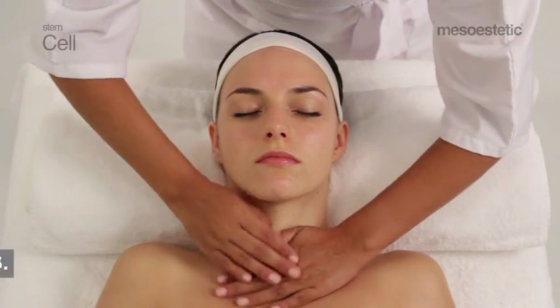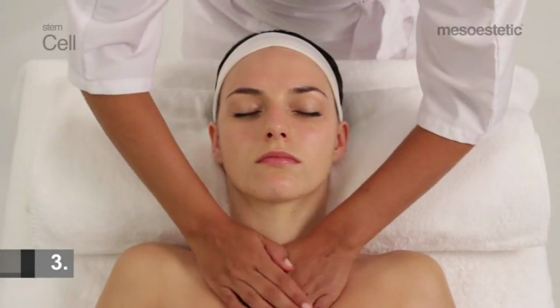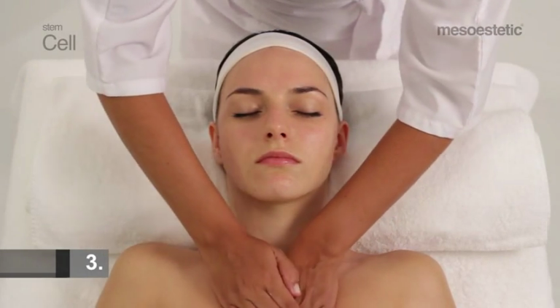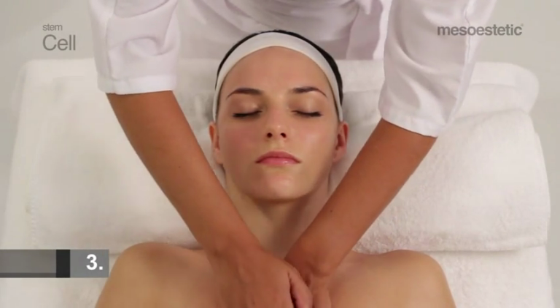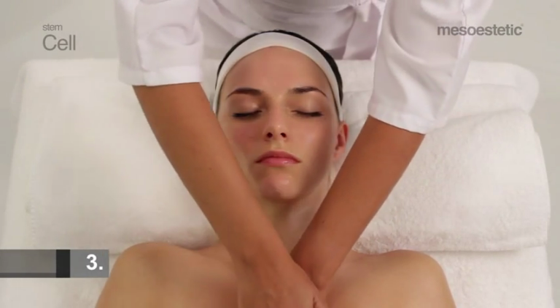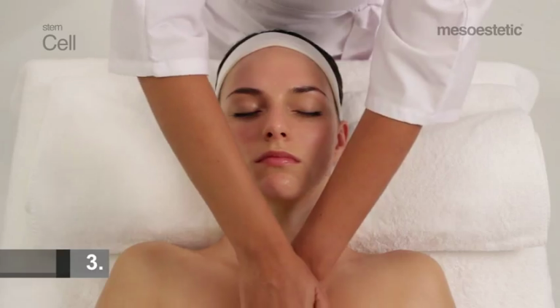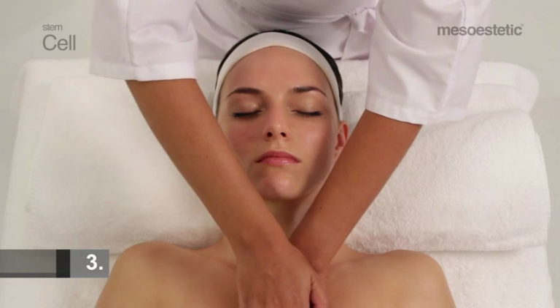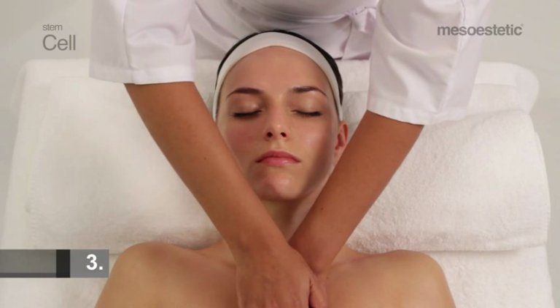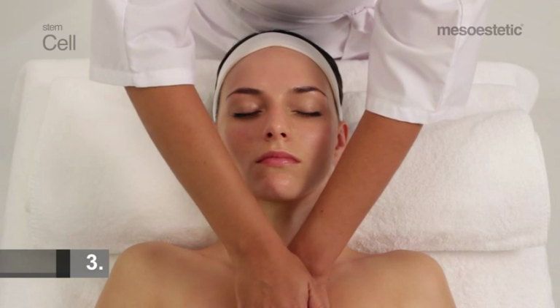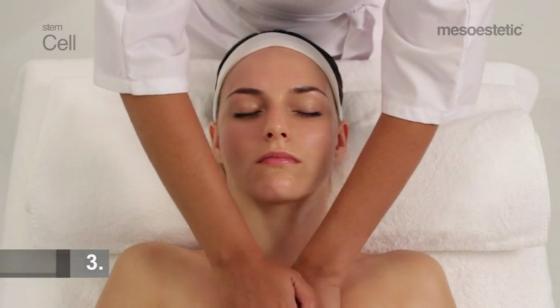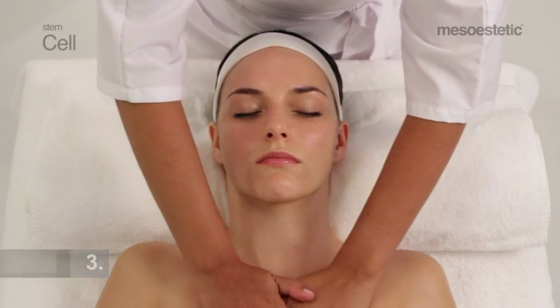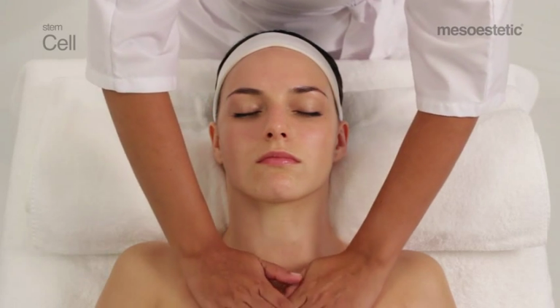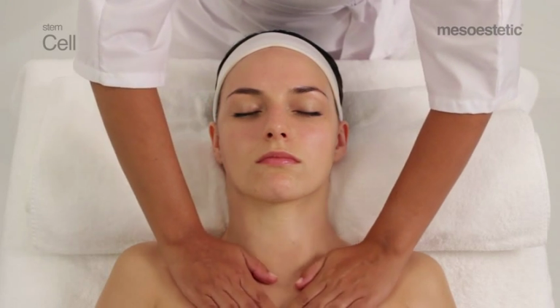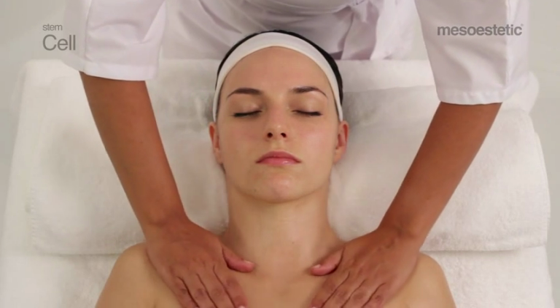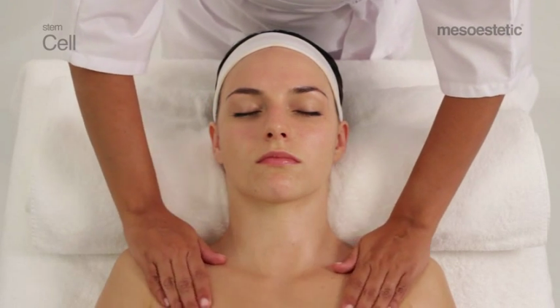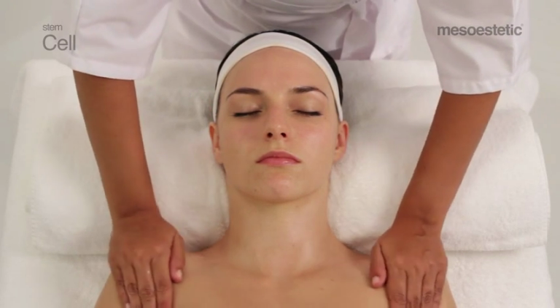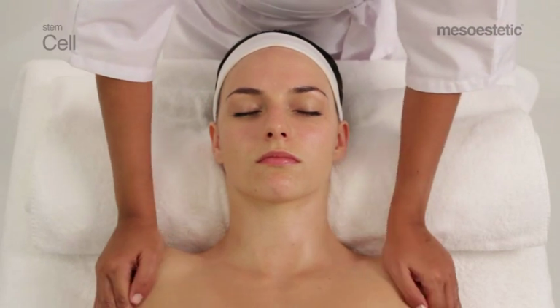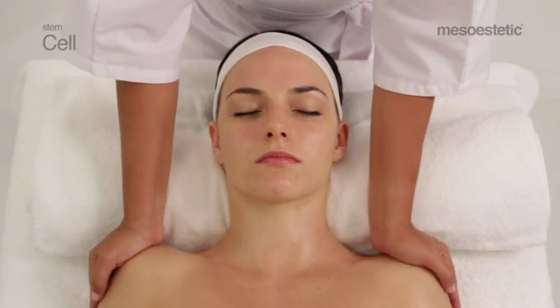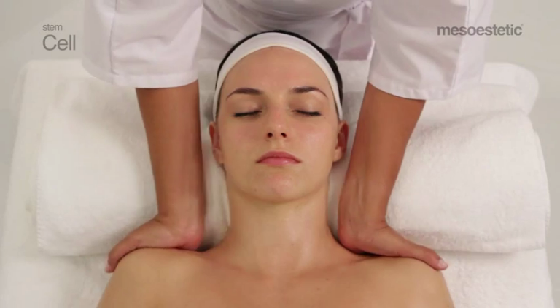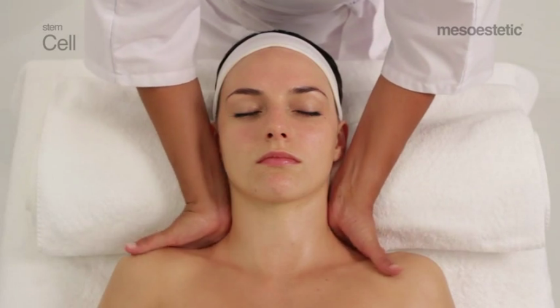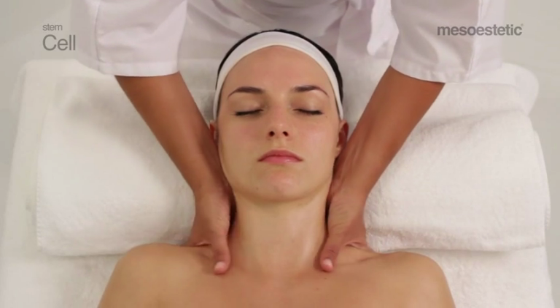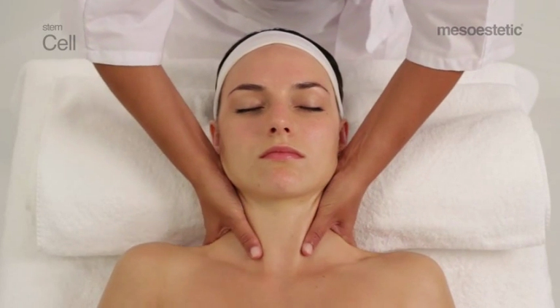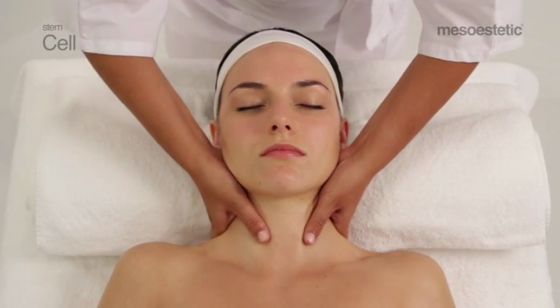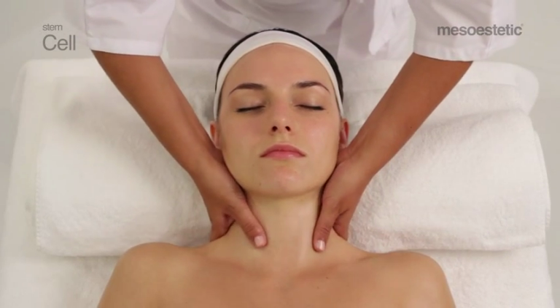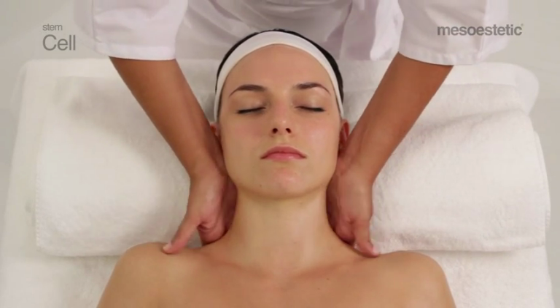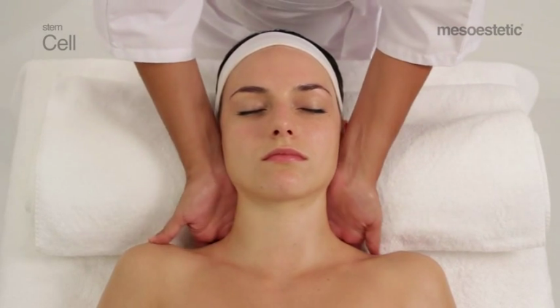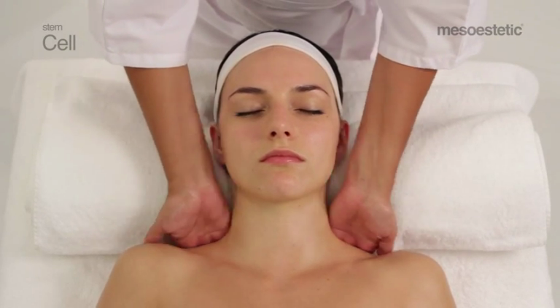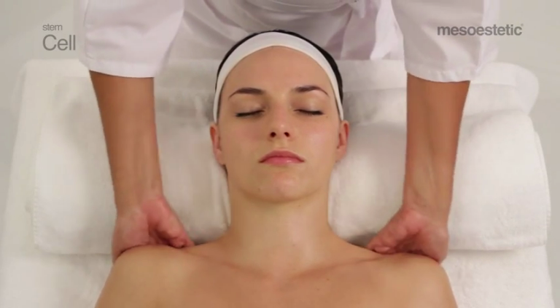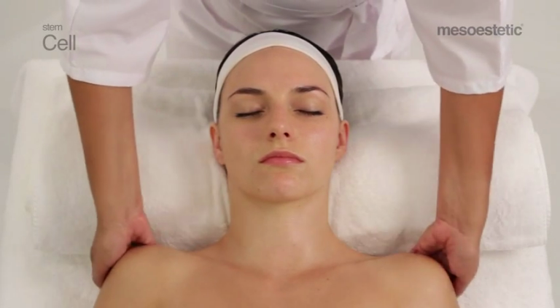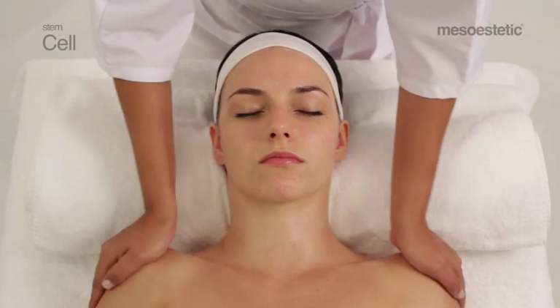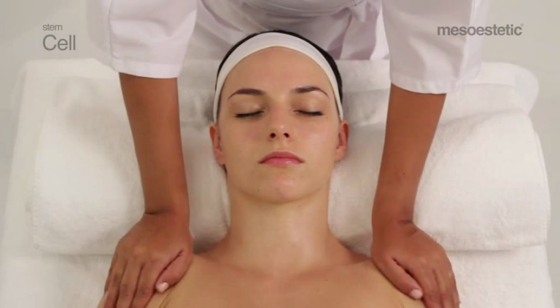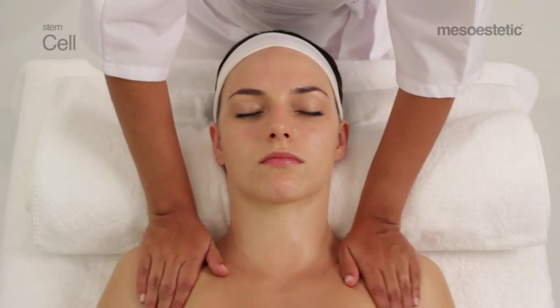Maneuver 3: with both hands on the sternum, slide the palm towards the deltoids with involvement and subsequent sliding over the upper trapezius and cervicals, back to the deltoids.